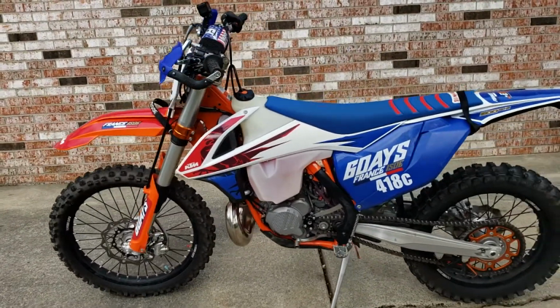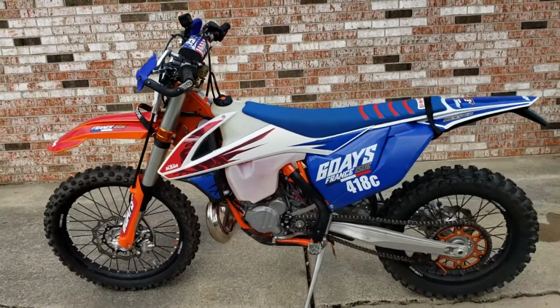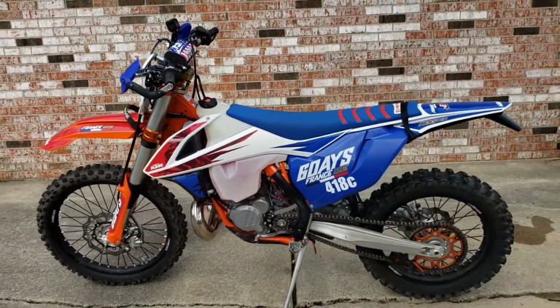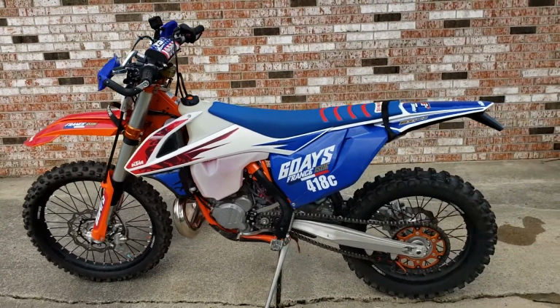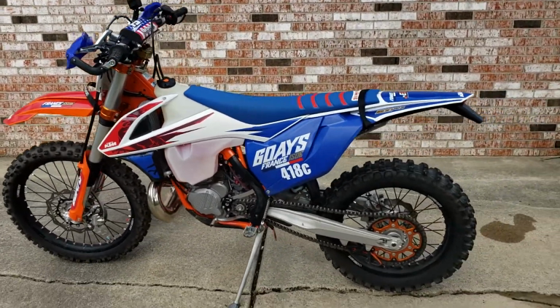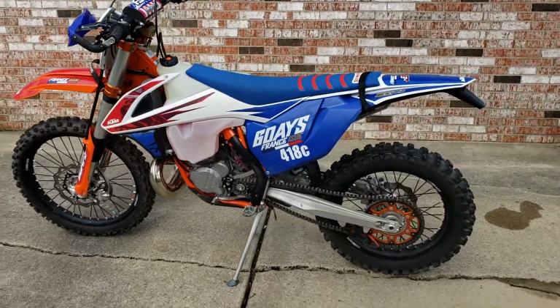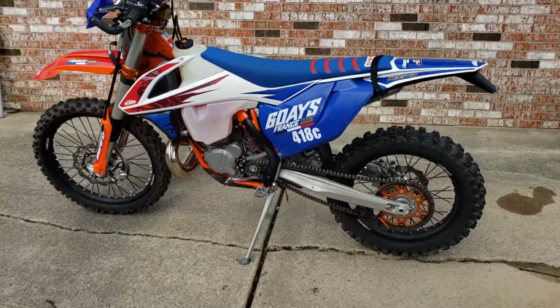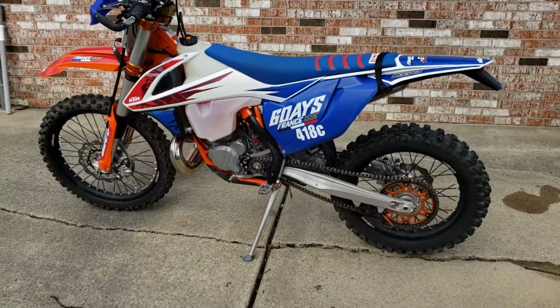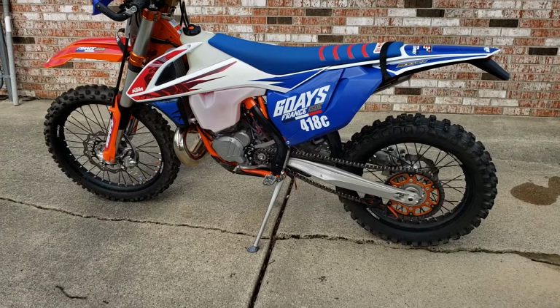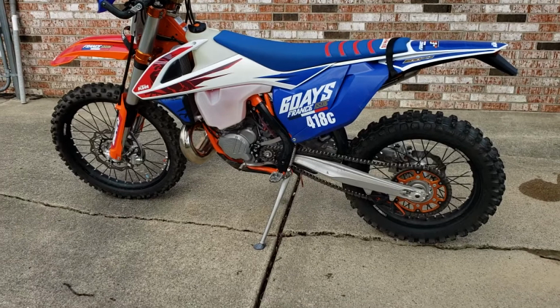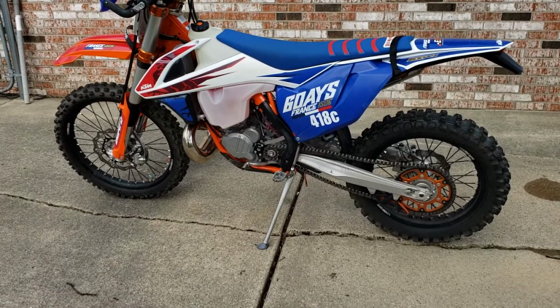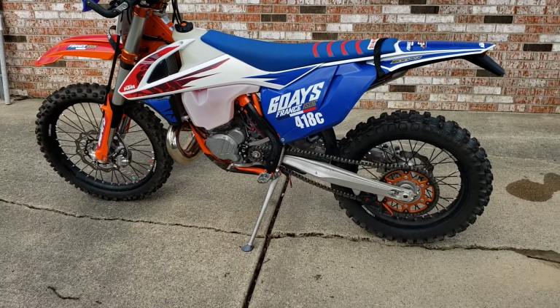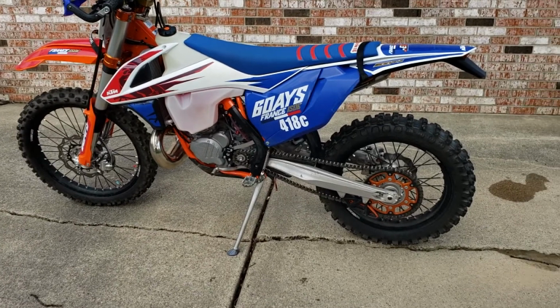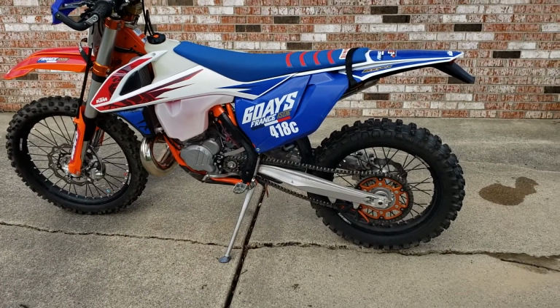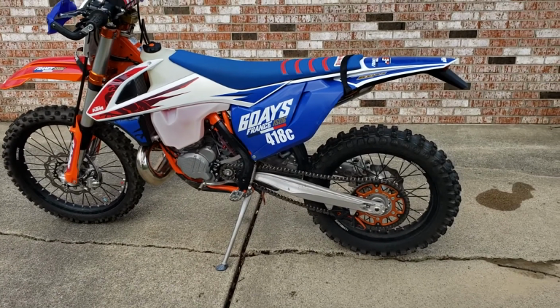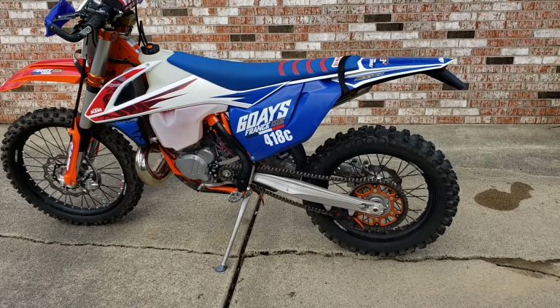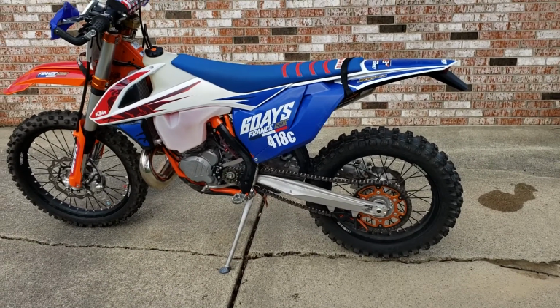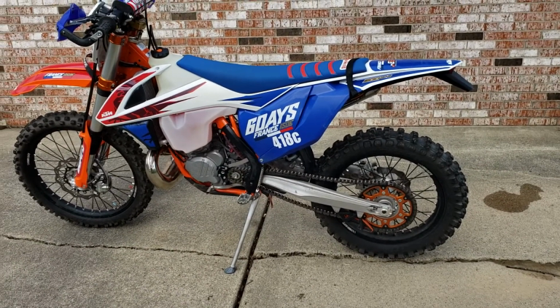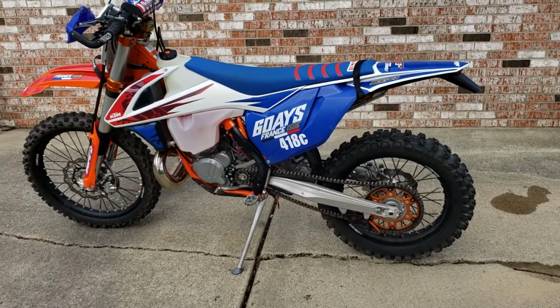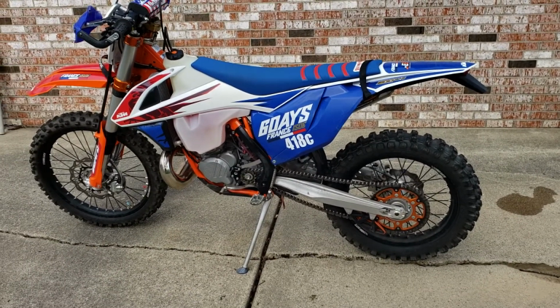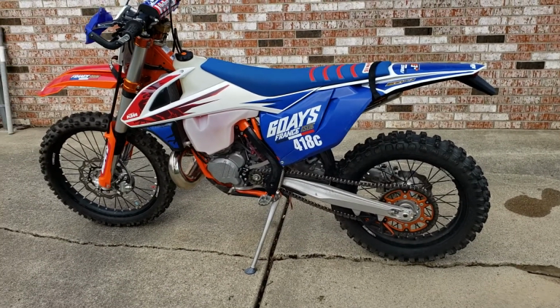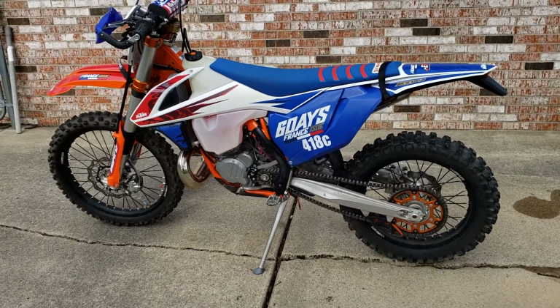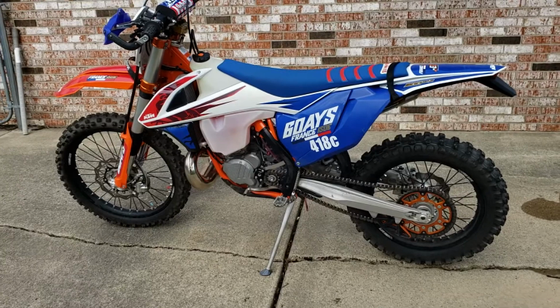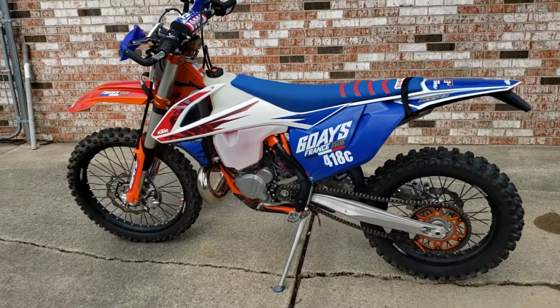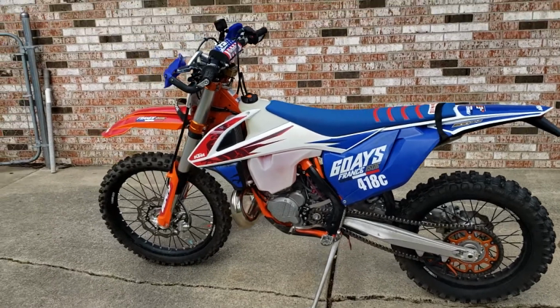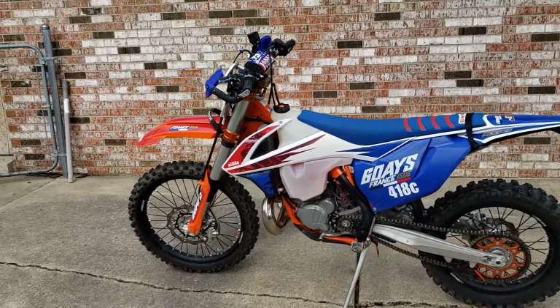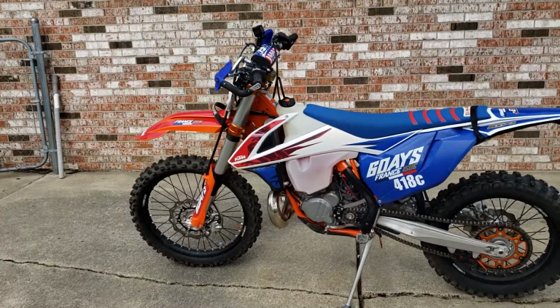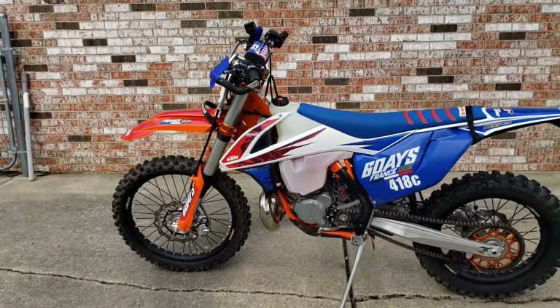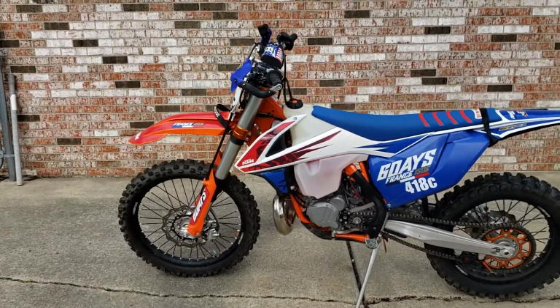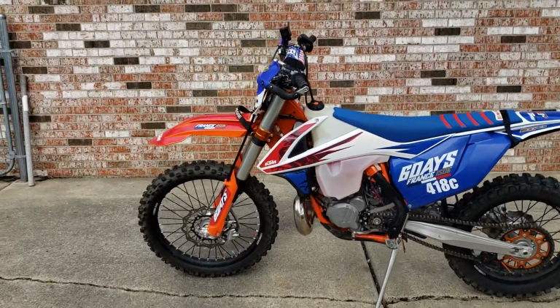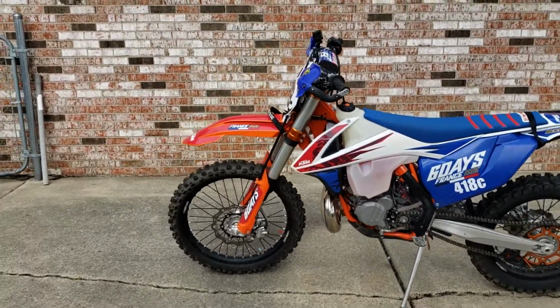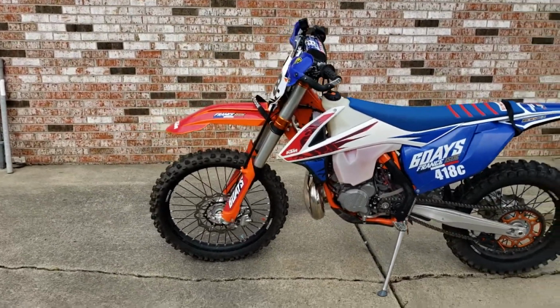With tennis shoes on, I was still halfway on my tippy toes just a little bit, but I can definitely feel that the bike has dropped. It's easier for me to get my leg over.